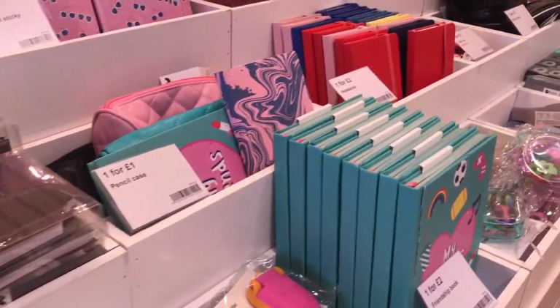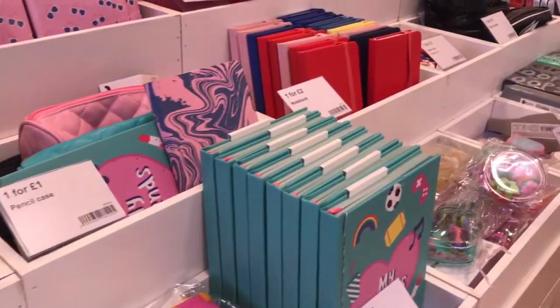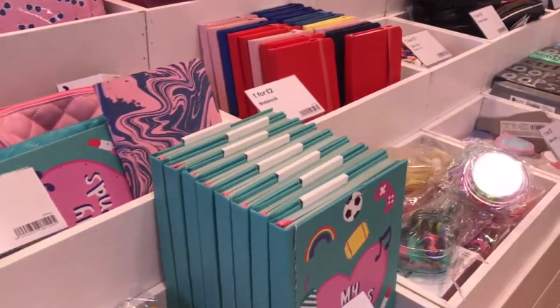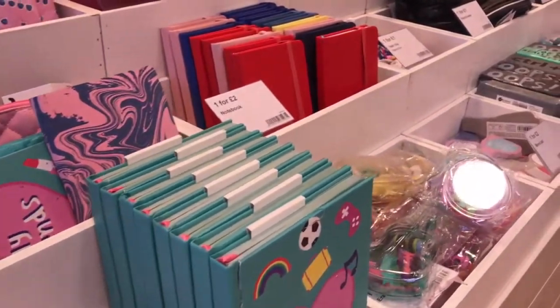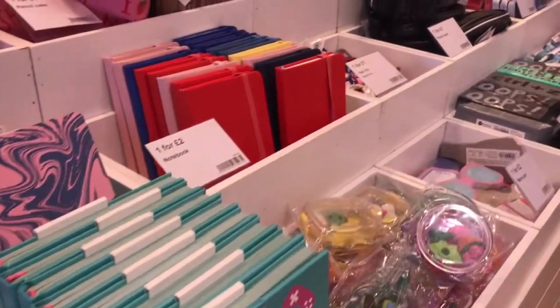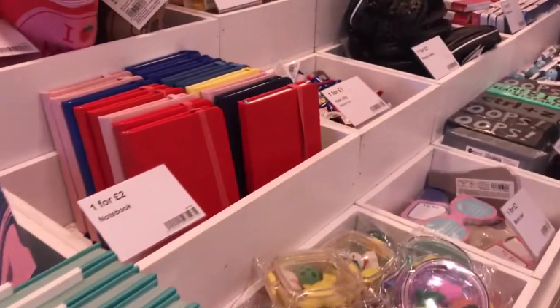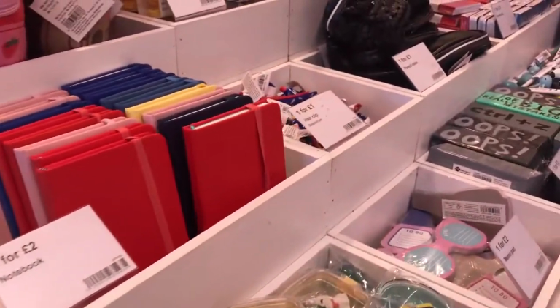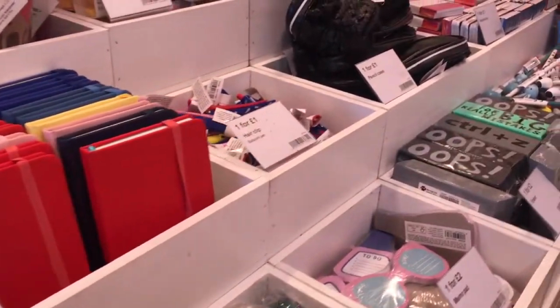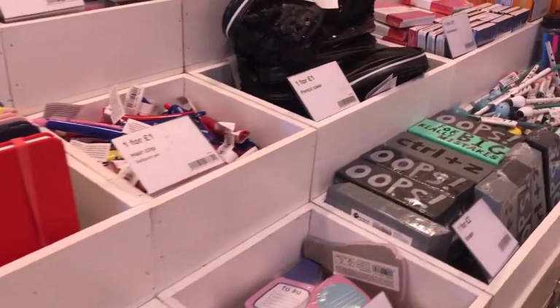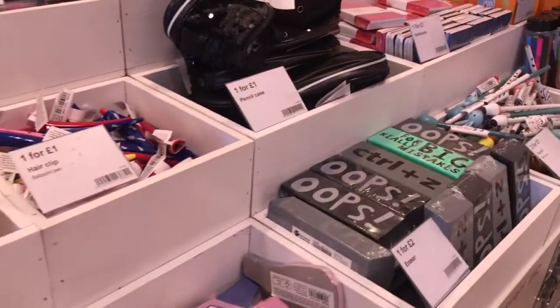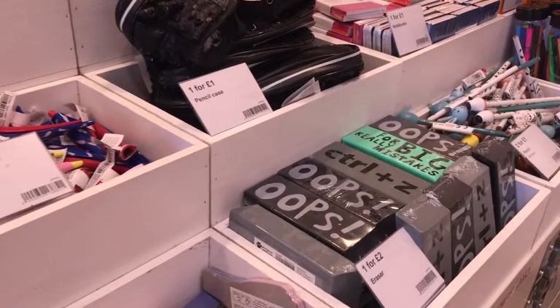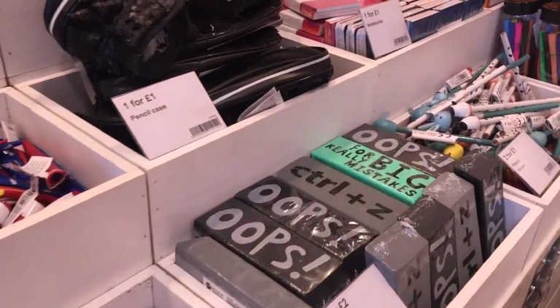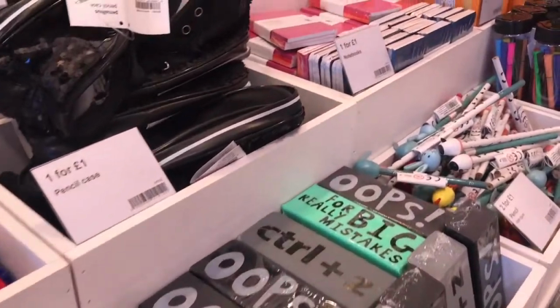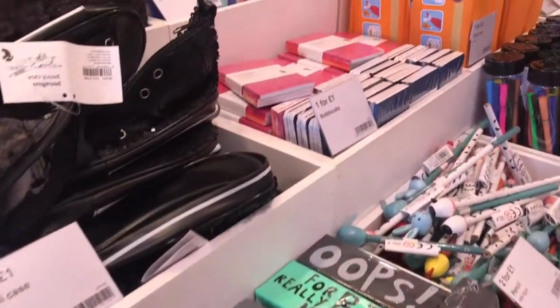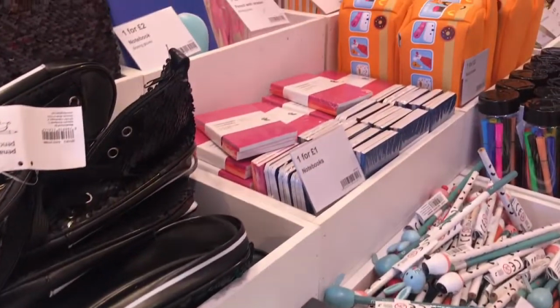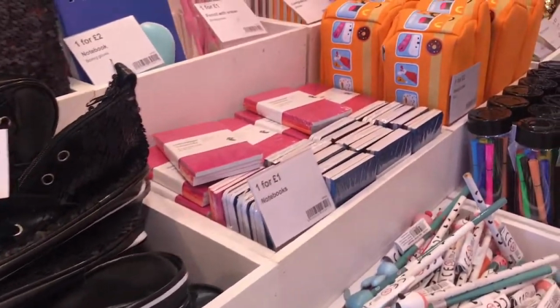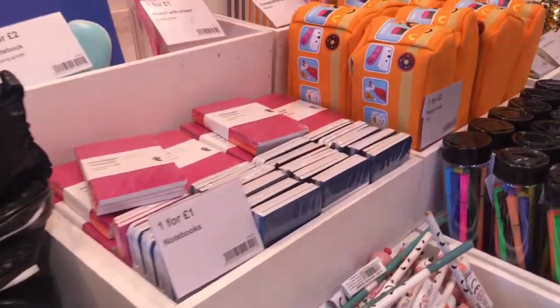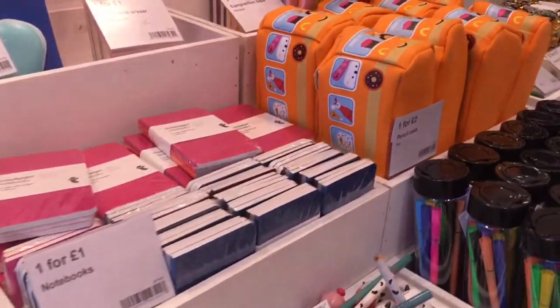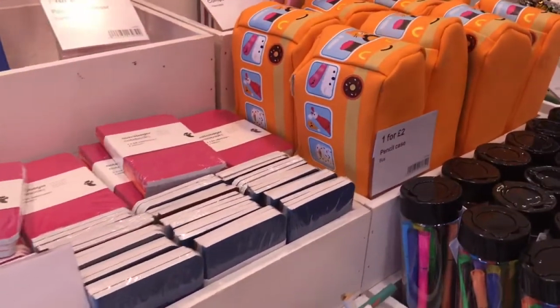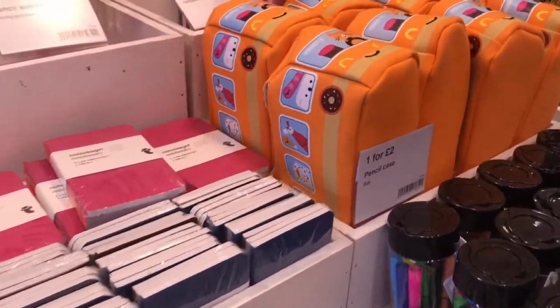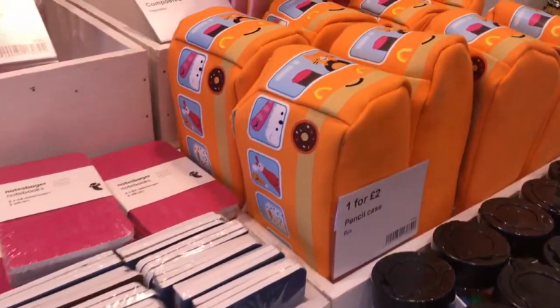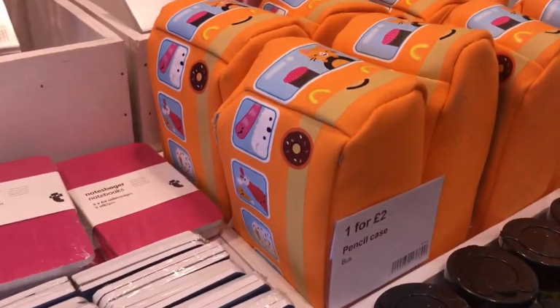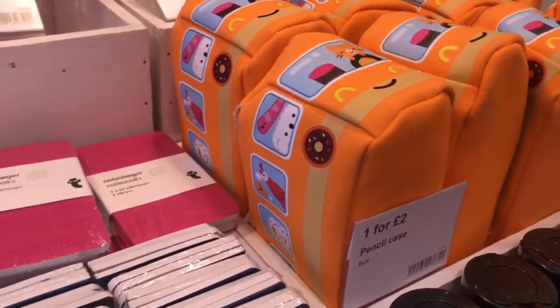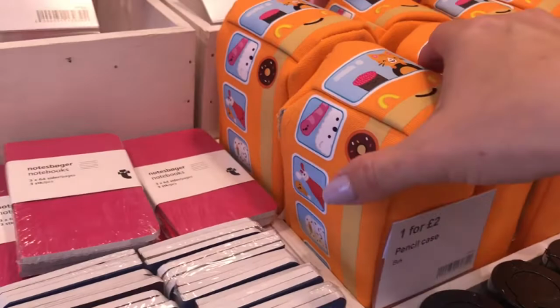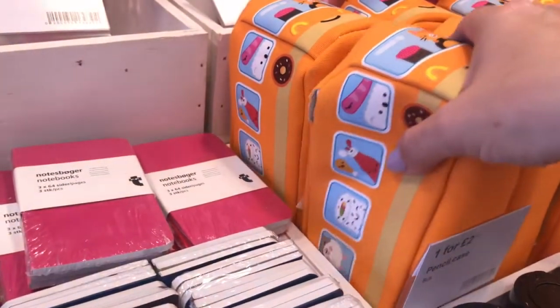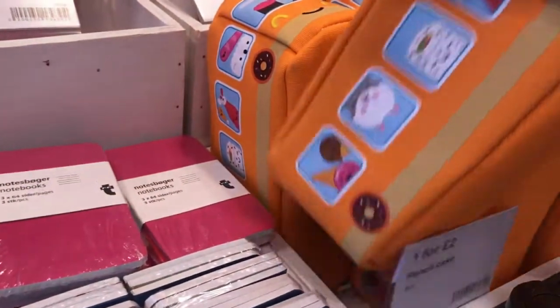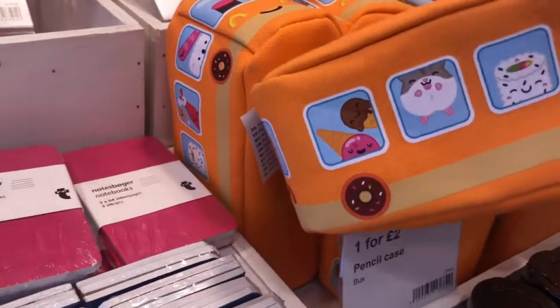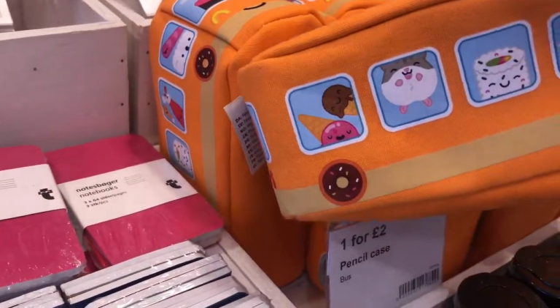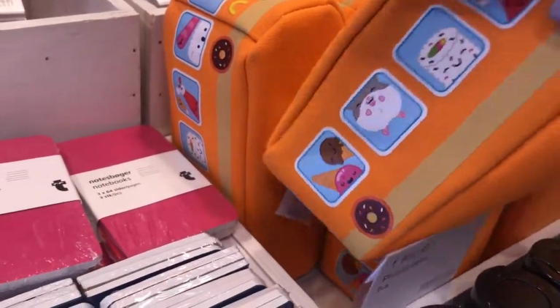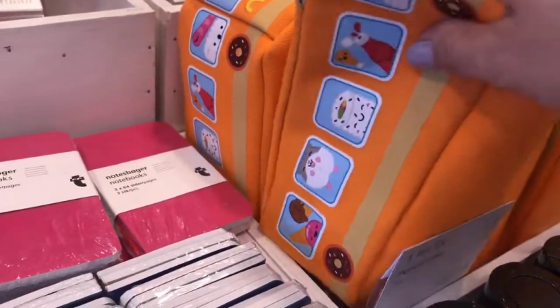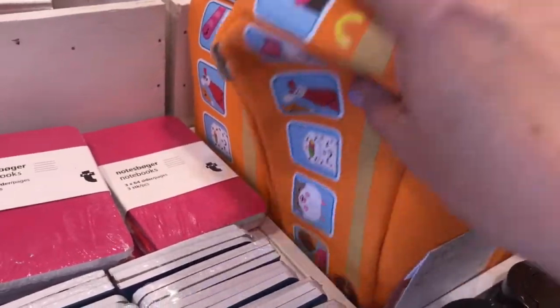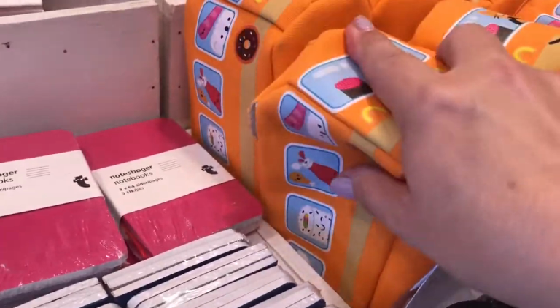Going along all the stationery and notebooks, as you can see, I could spend ages just looking at all the different pieces. And then you've got the little bus pencil case.